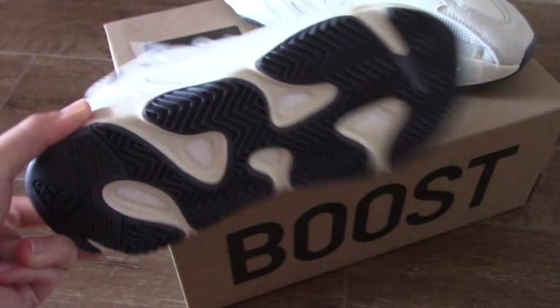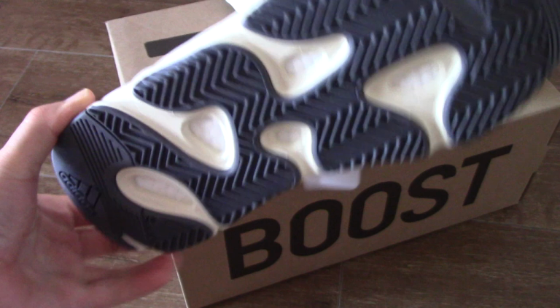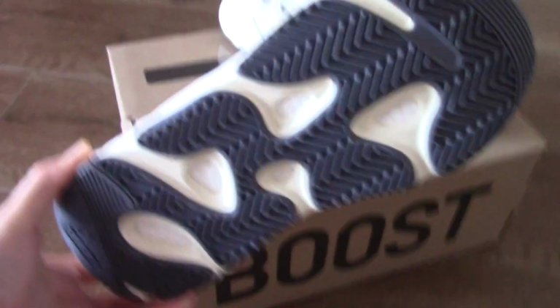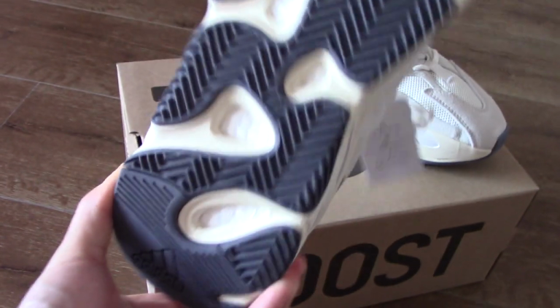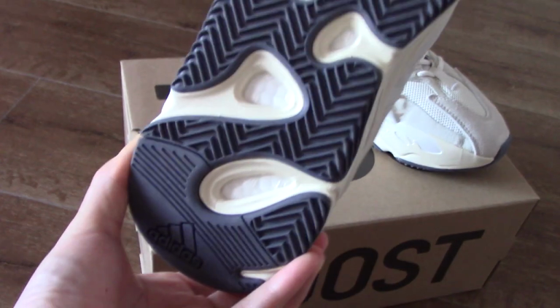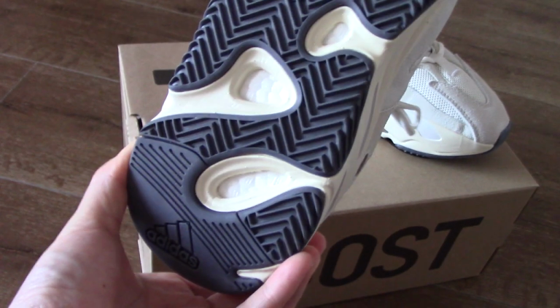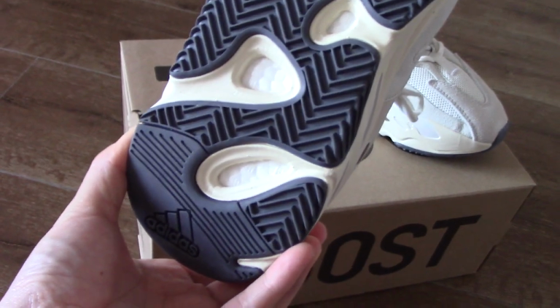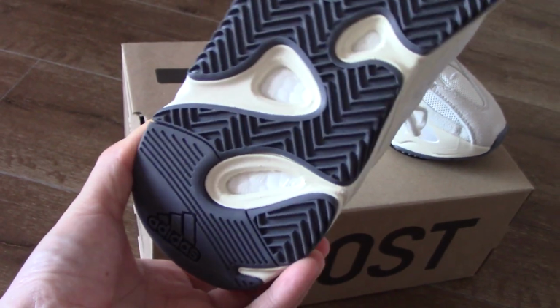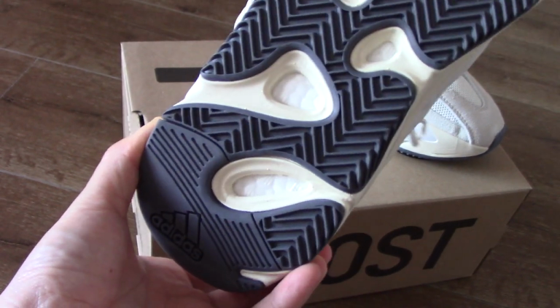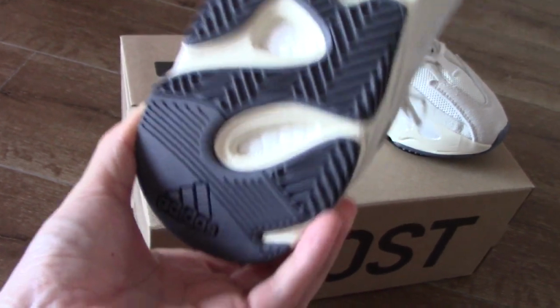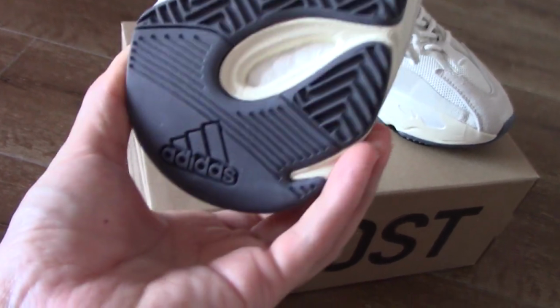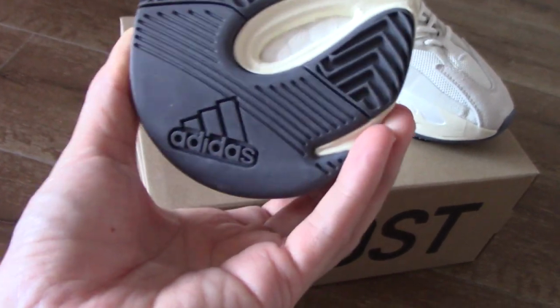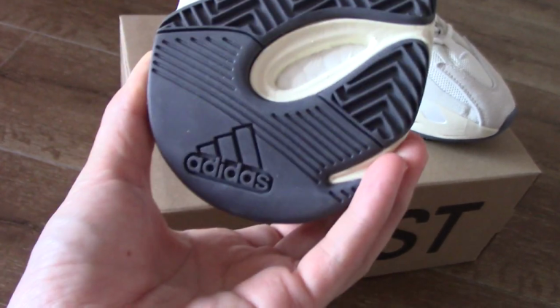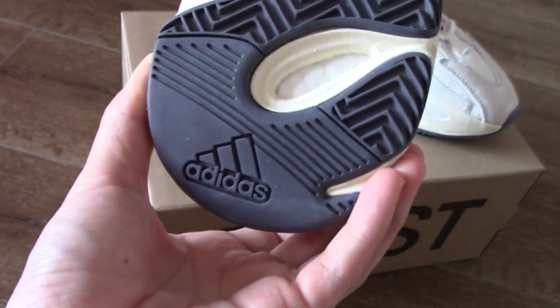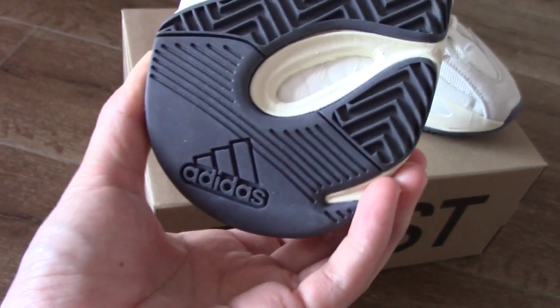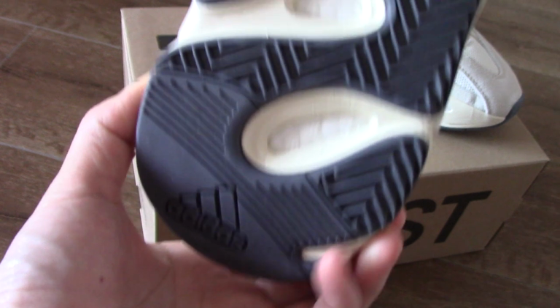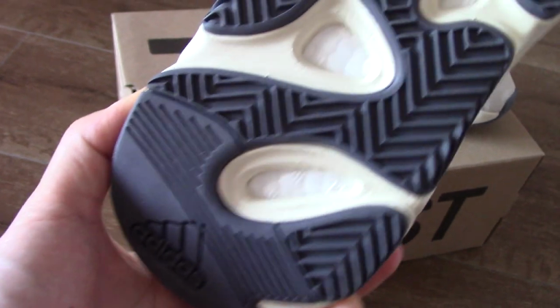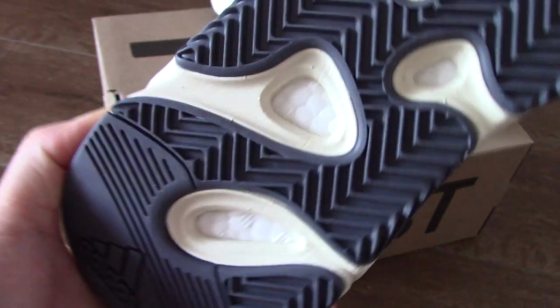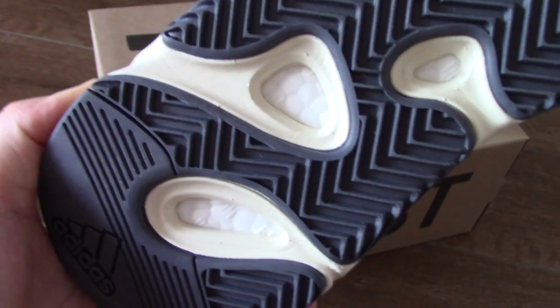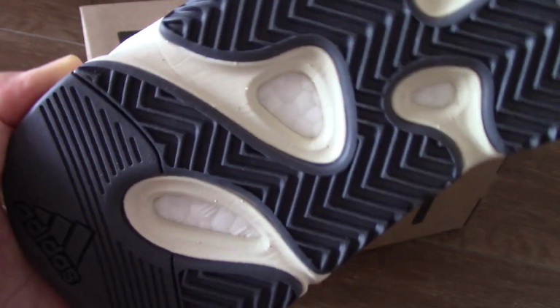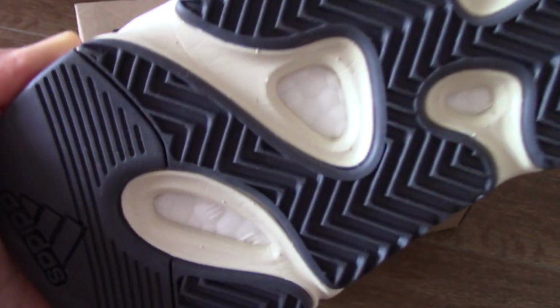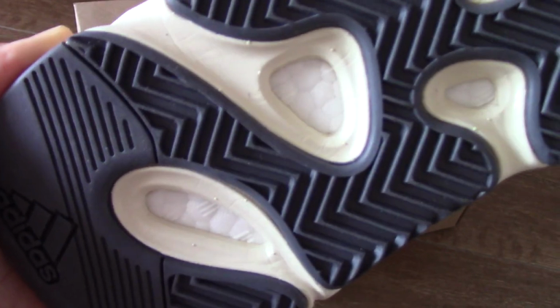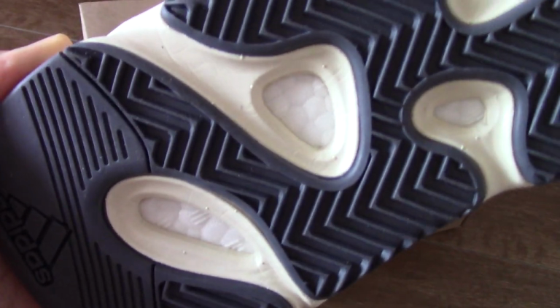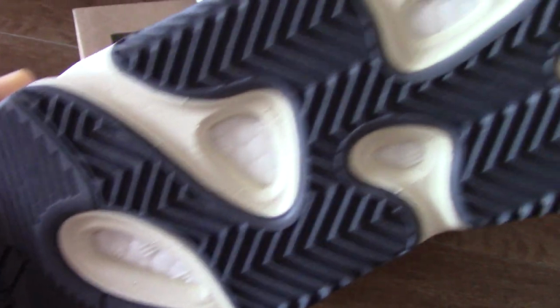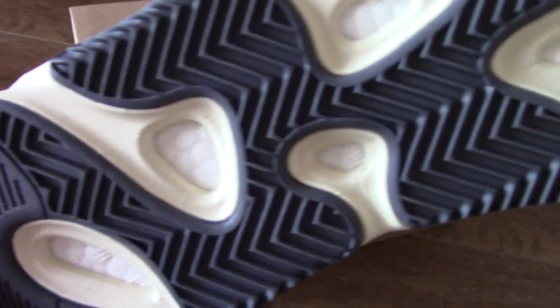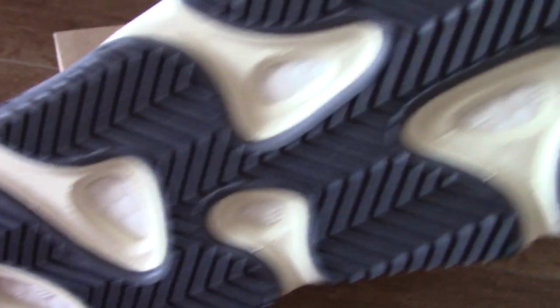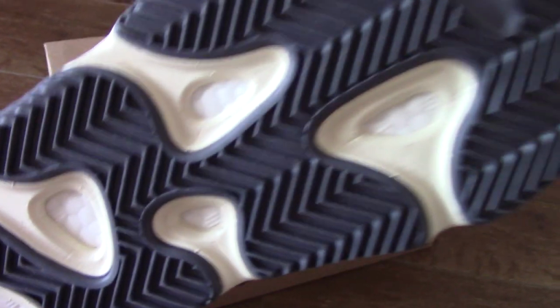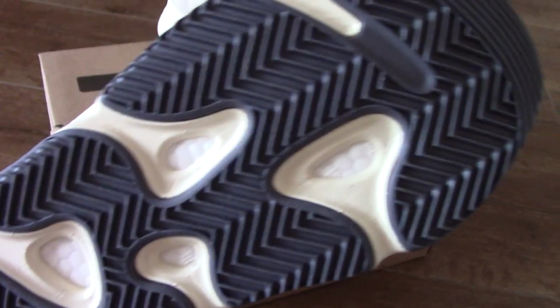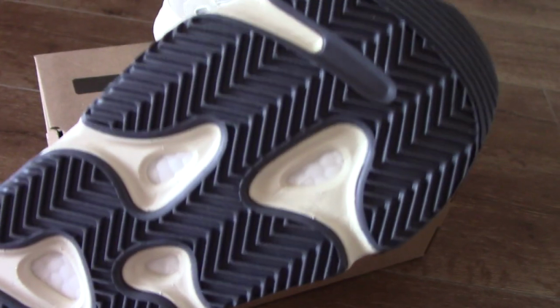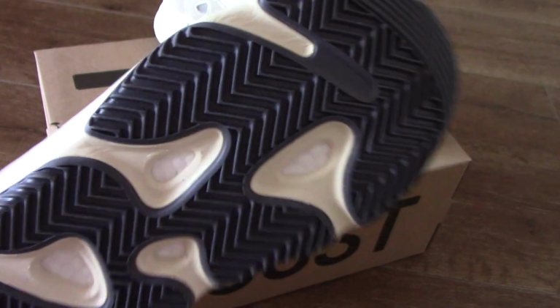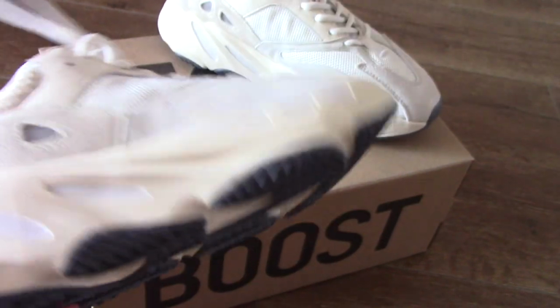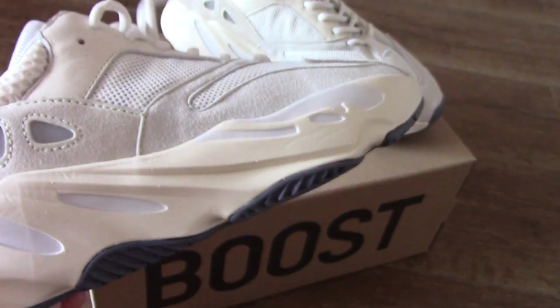And for the bottom, this is dark grey. Got Adidas and the boost. Very good.